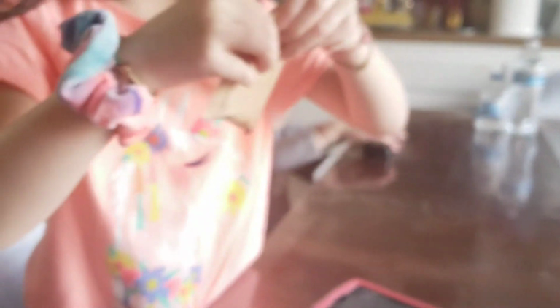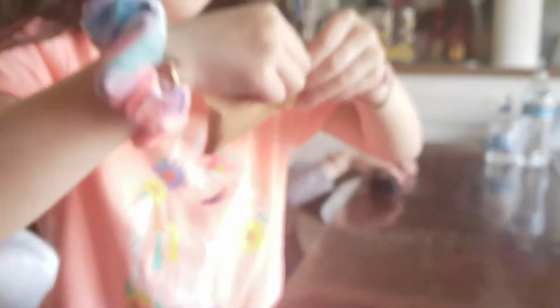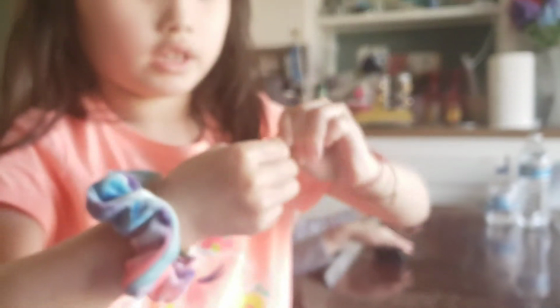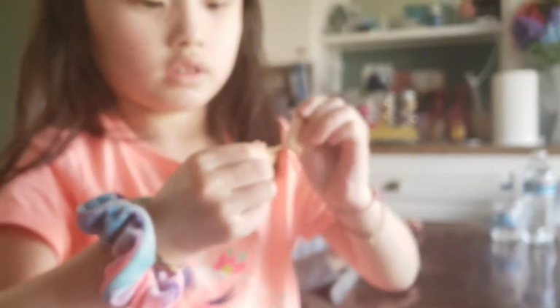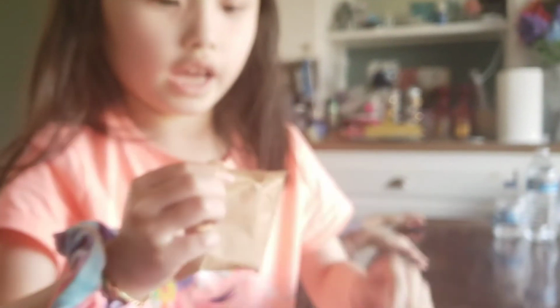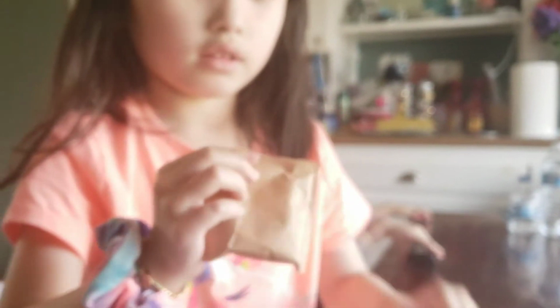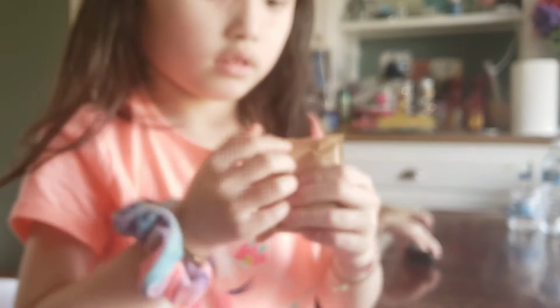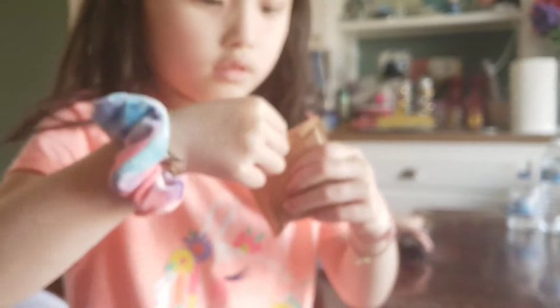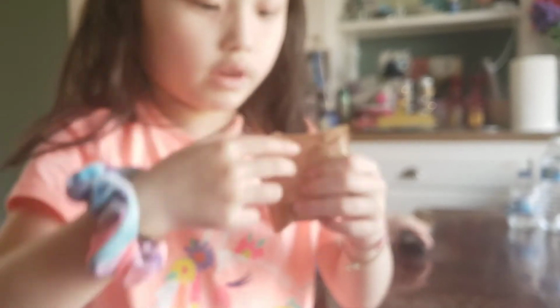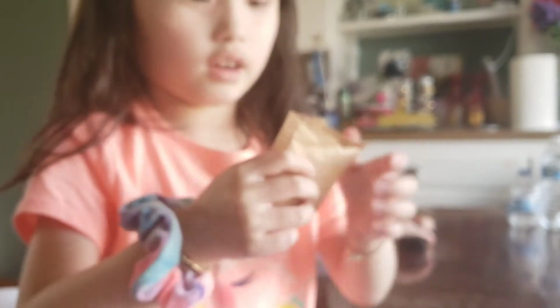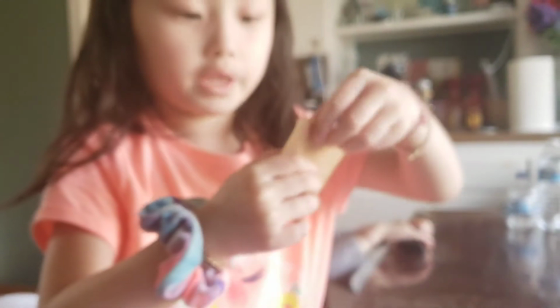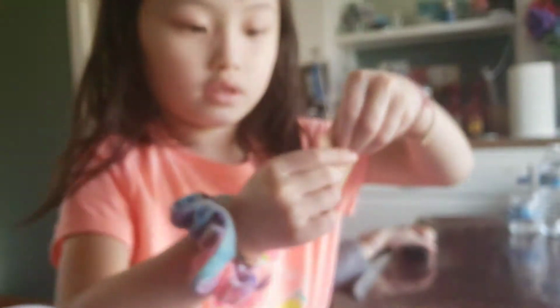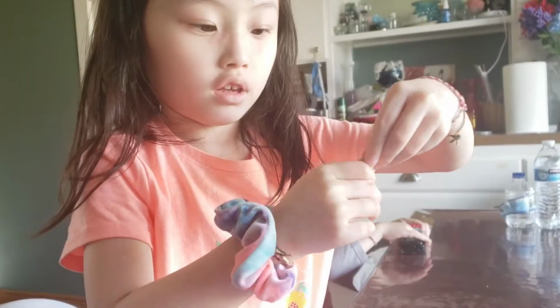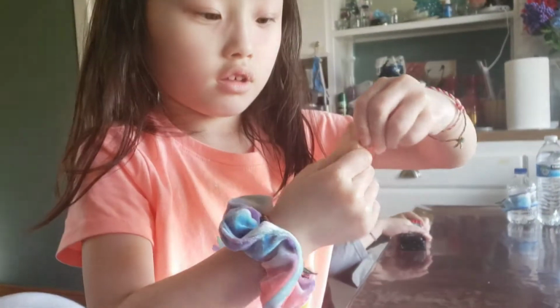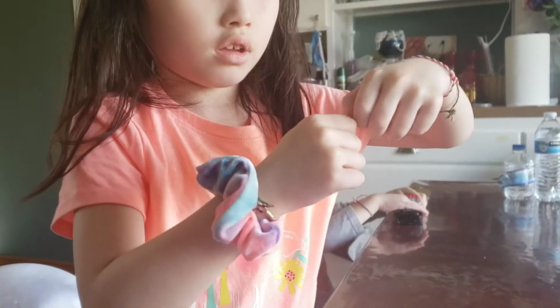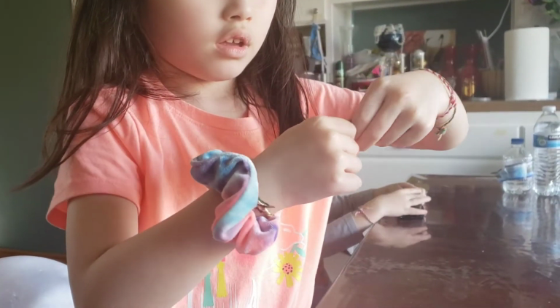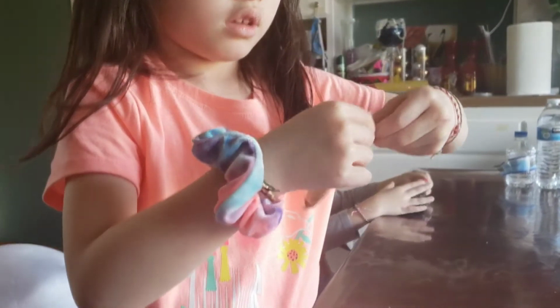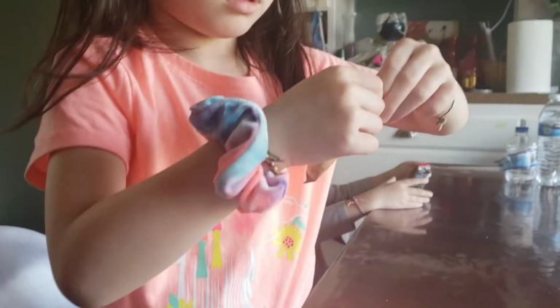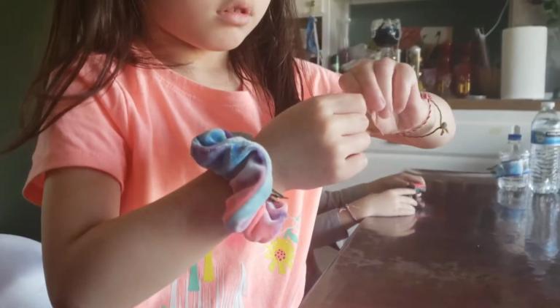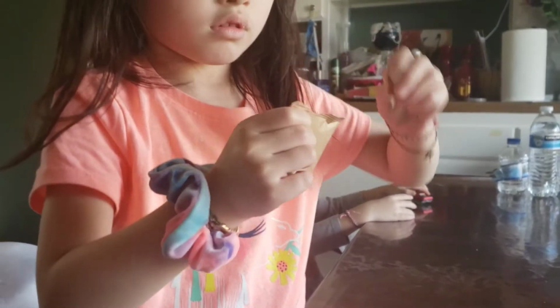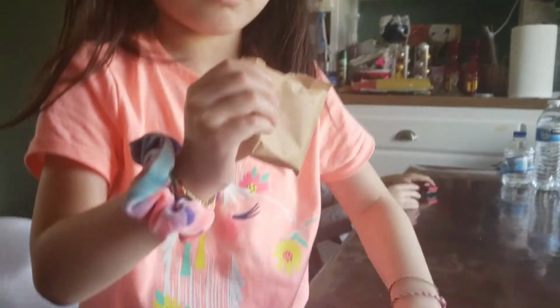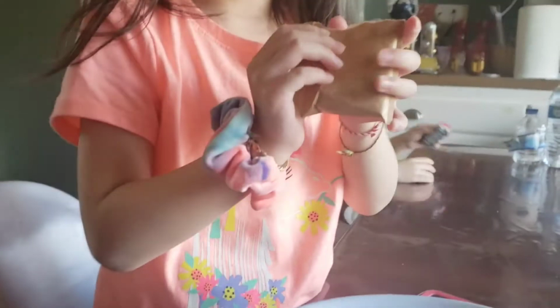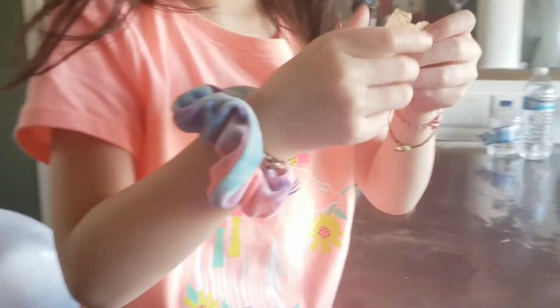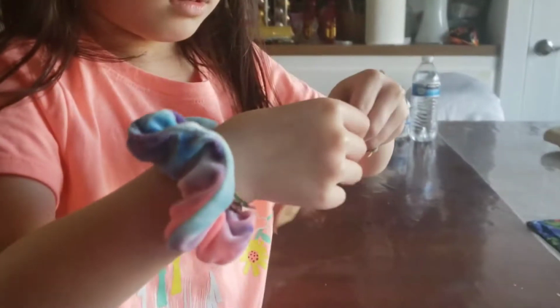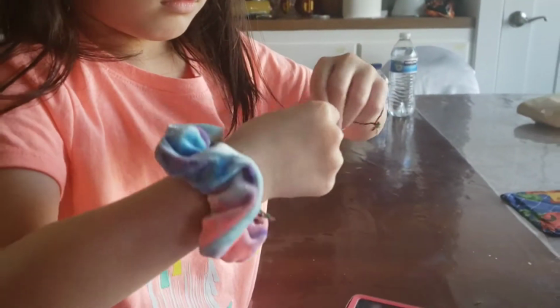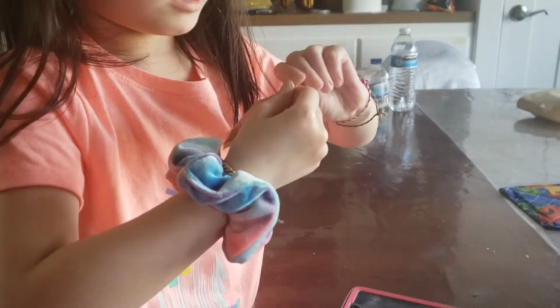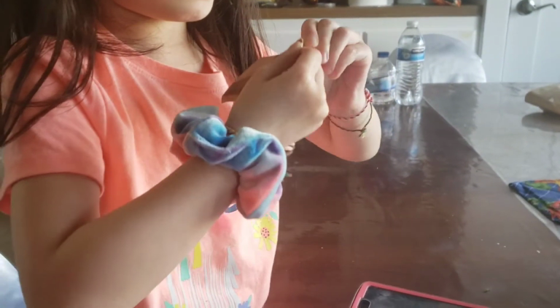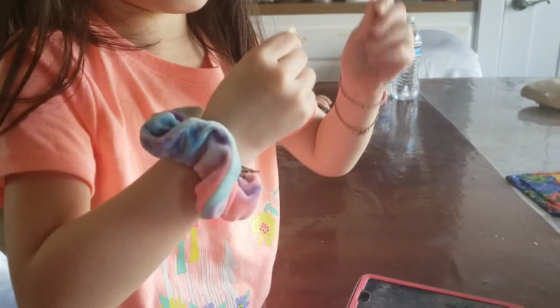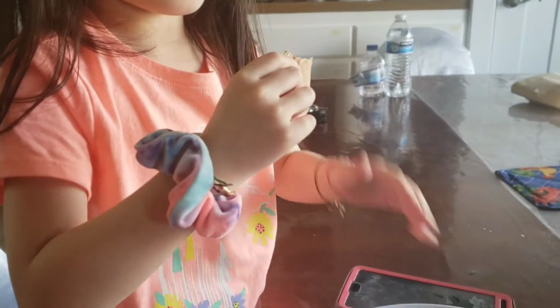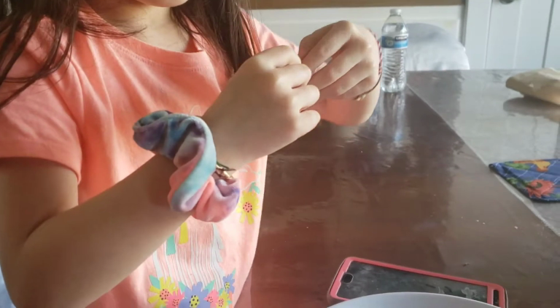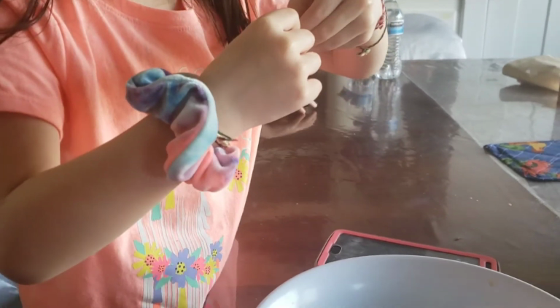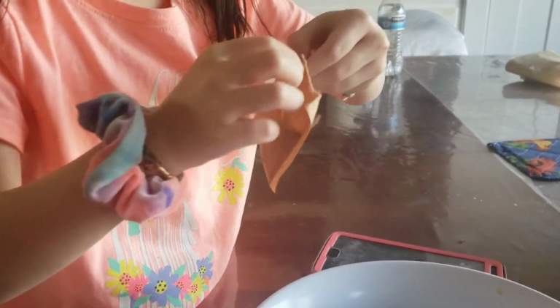So are you going to open it? Yeah. Okay. Wait, it's not open. Do you need help? No, I got it. You got it? No. It's just stuck. I got it. It's open.